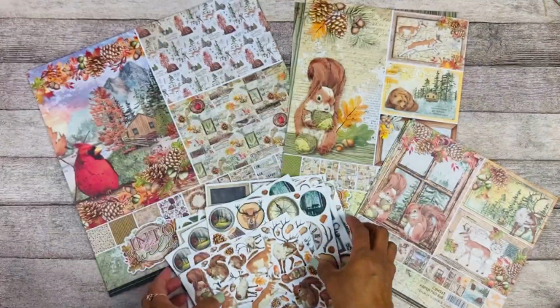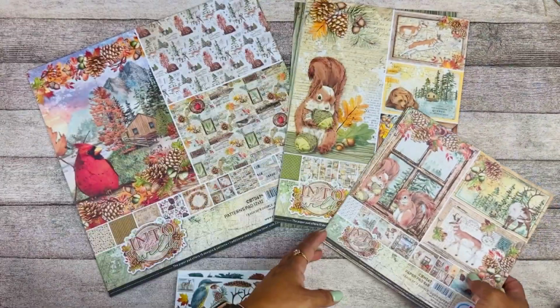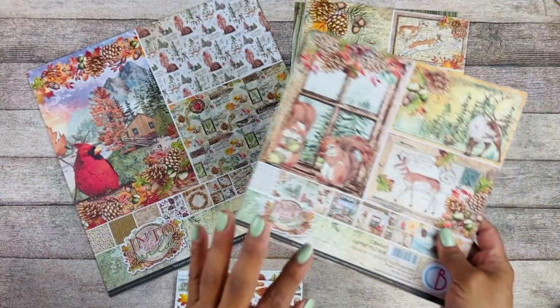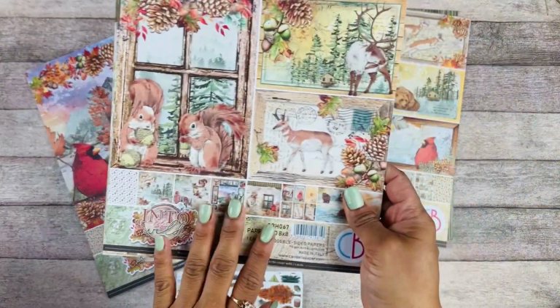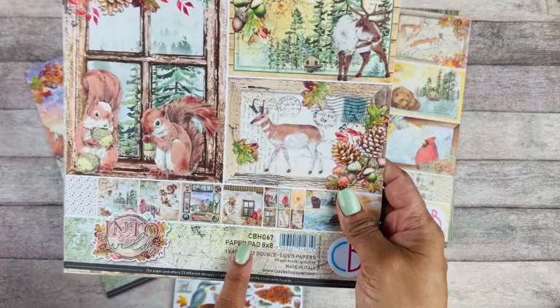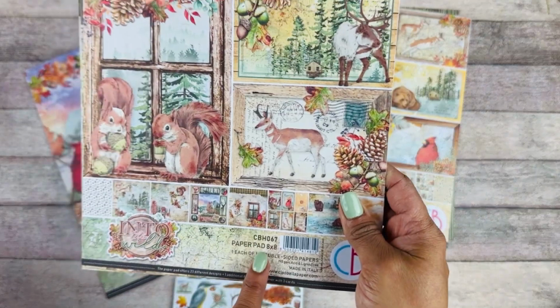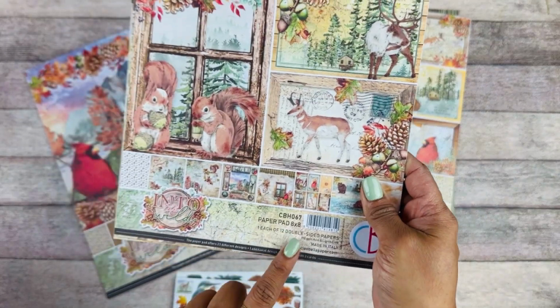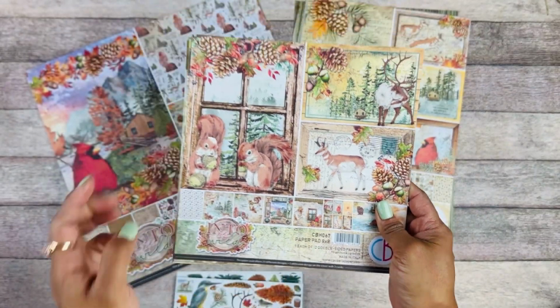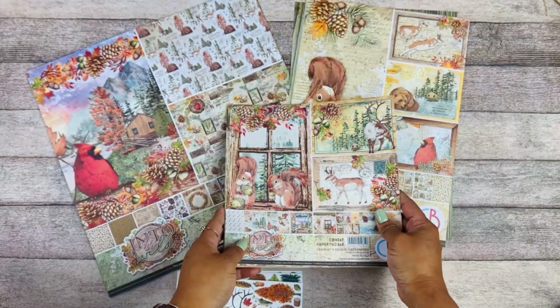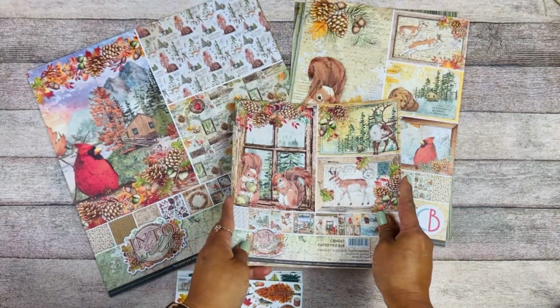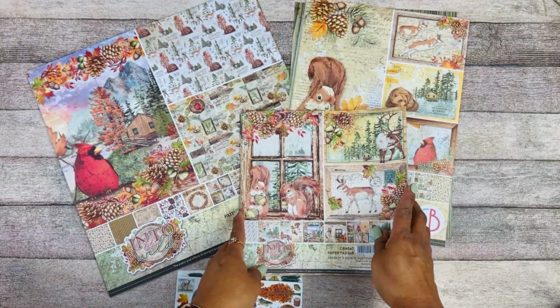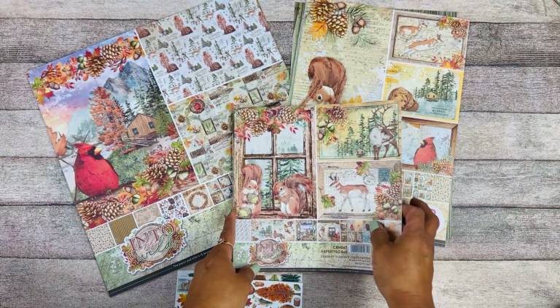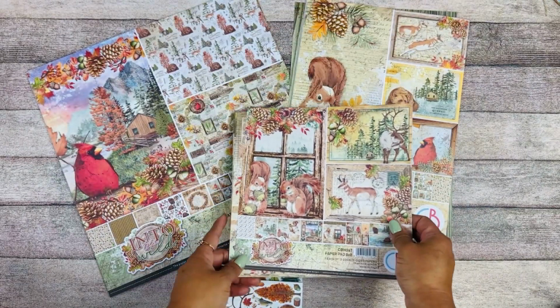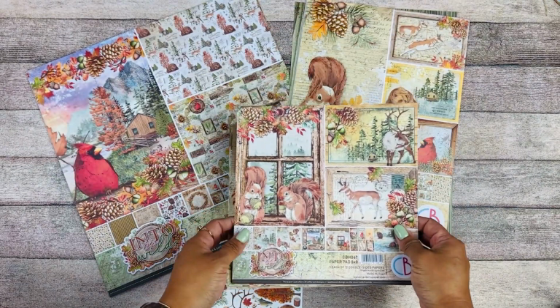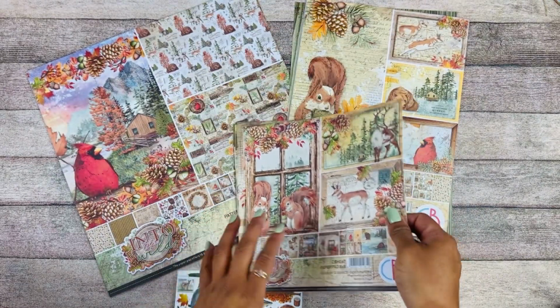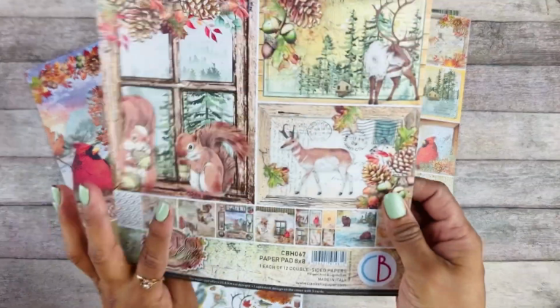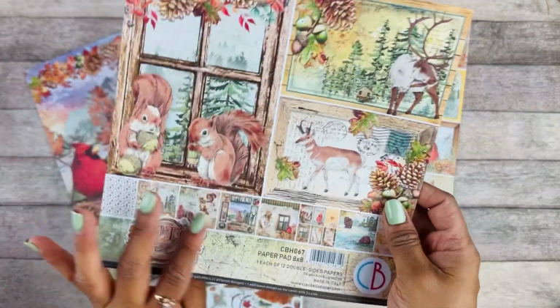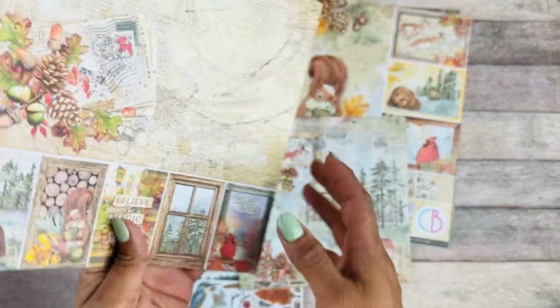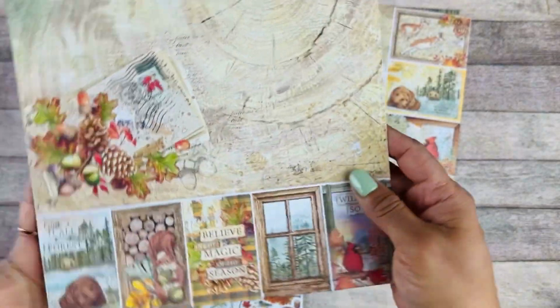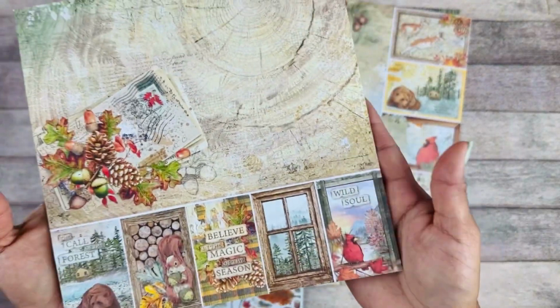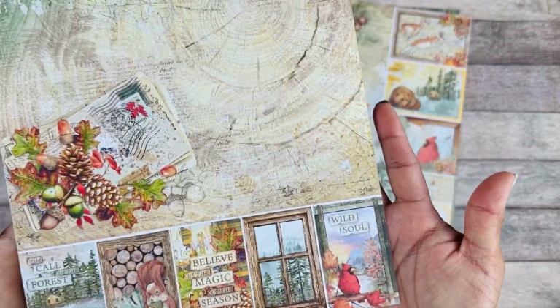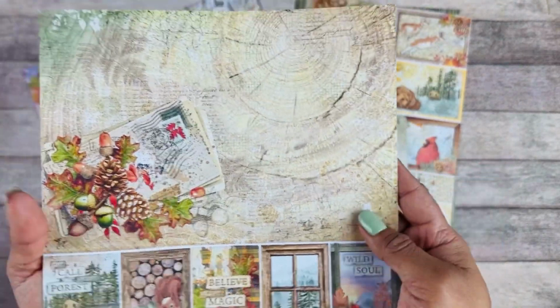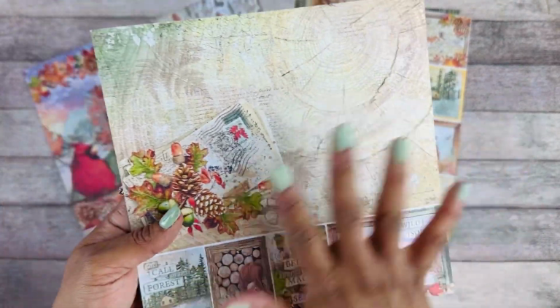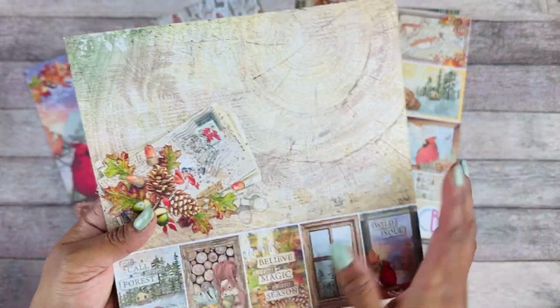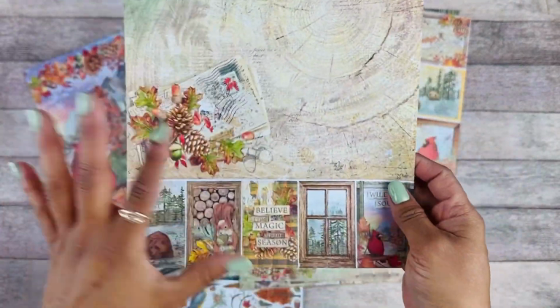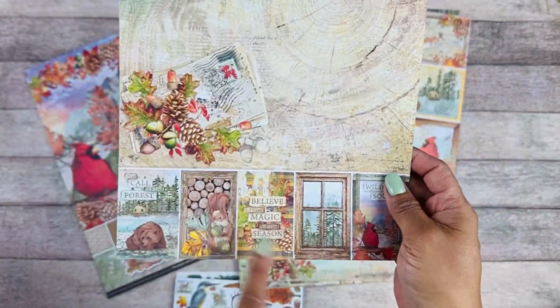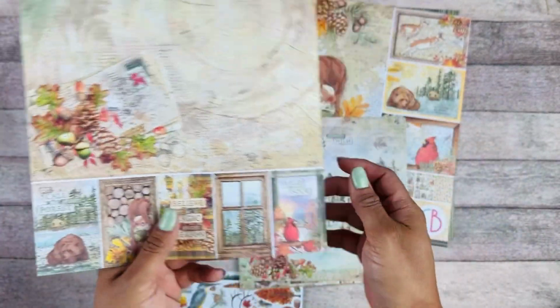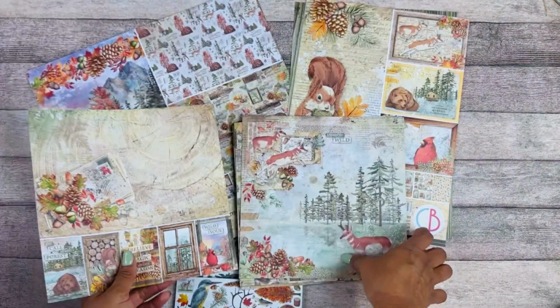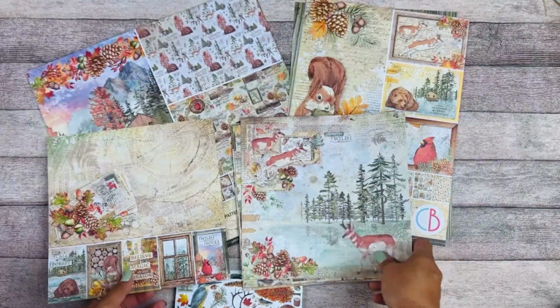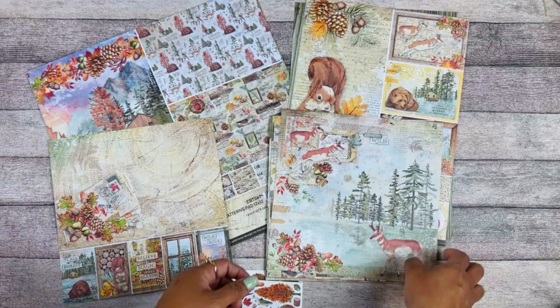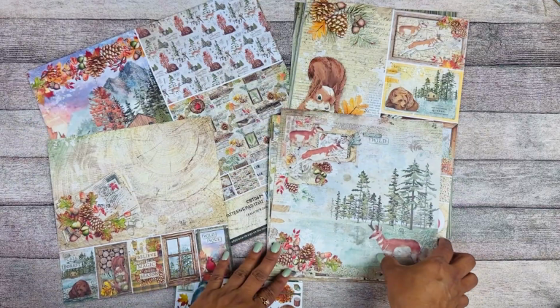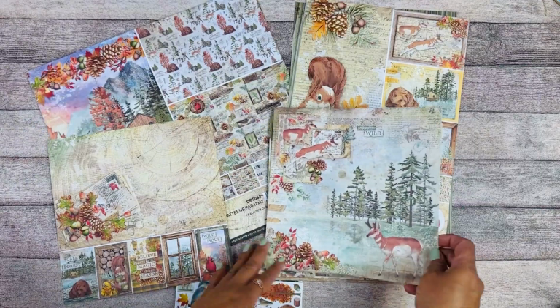Let me show you the 8x8 paper pad. This one also comes on 12x12. I love that they always utilize the back of the cover — you can fuzzy cut some of those elements there.